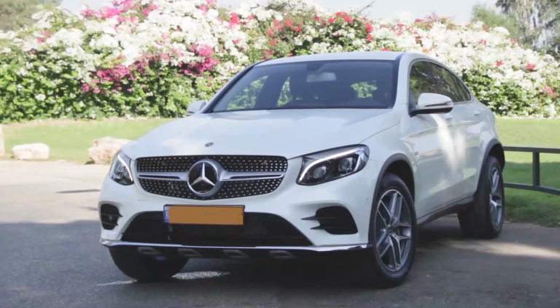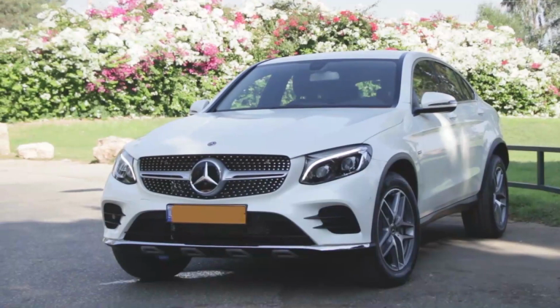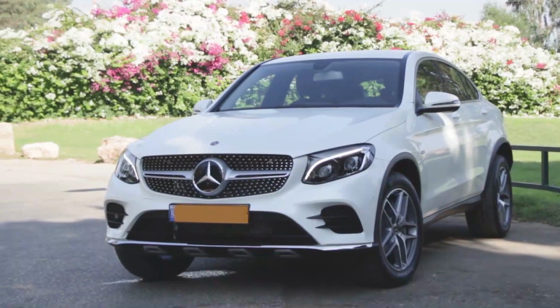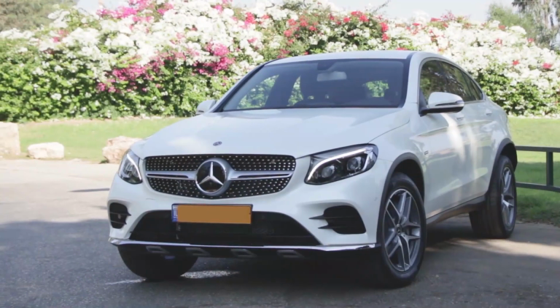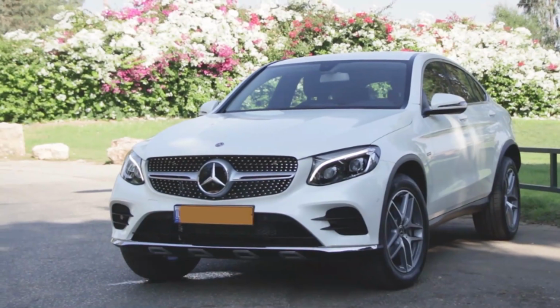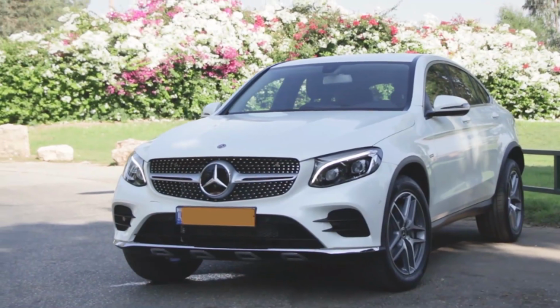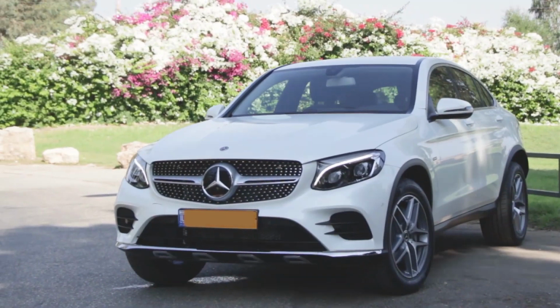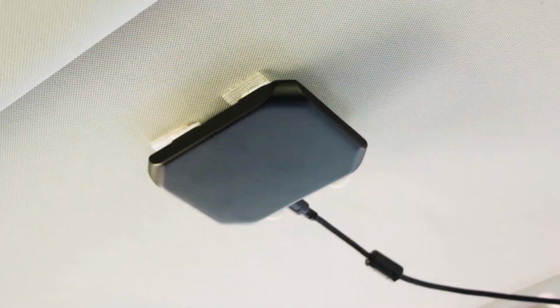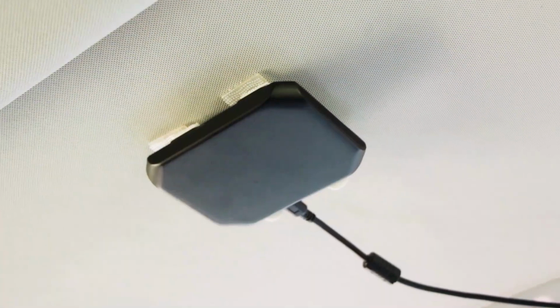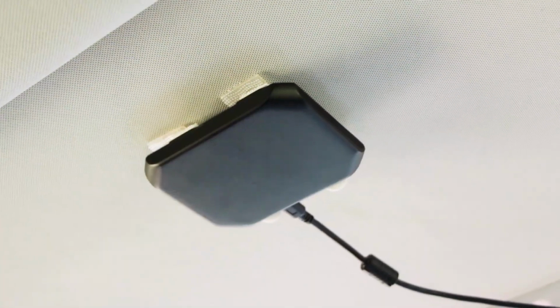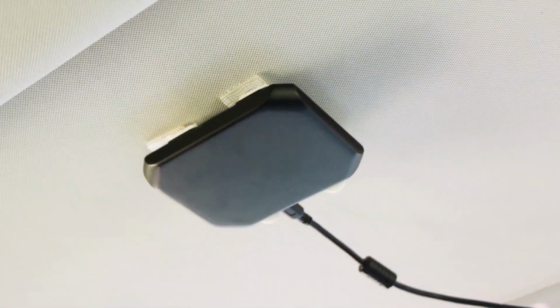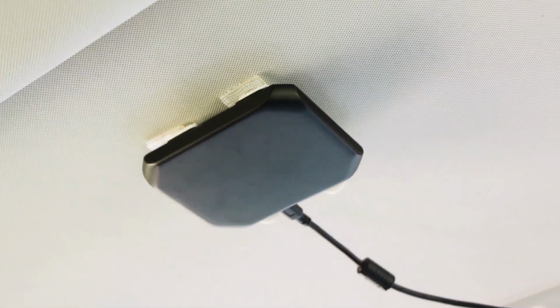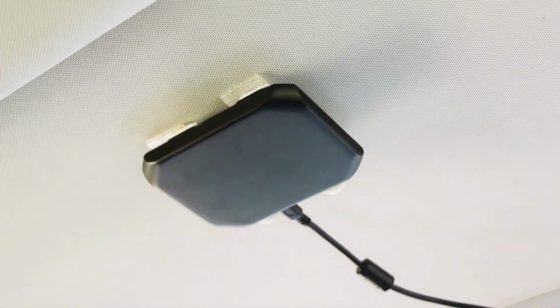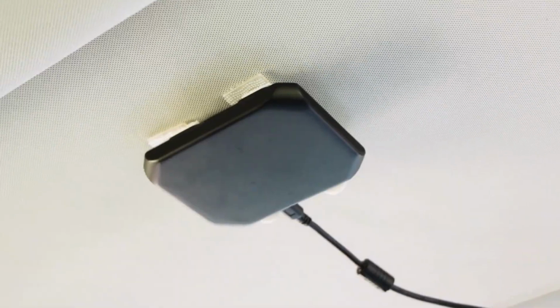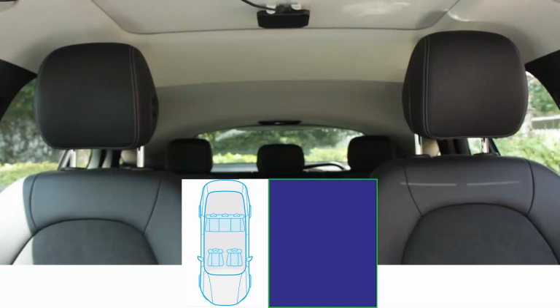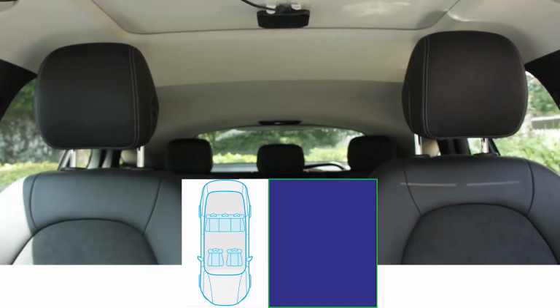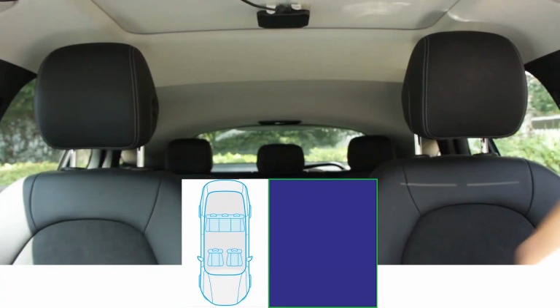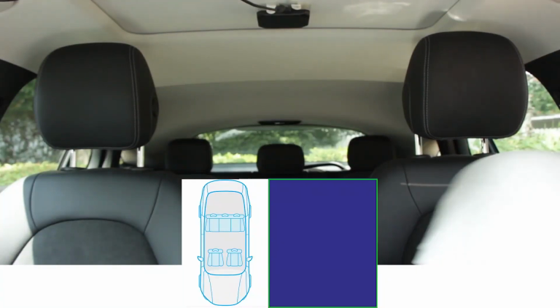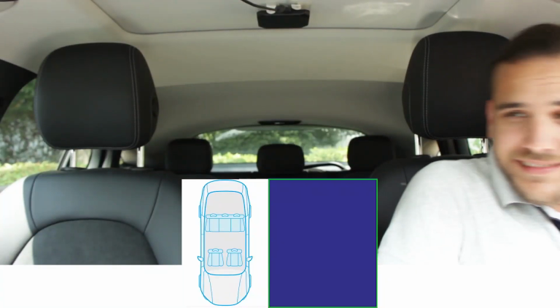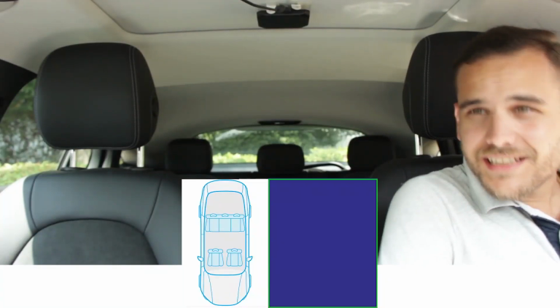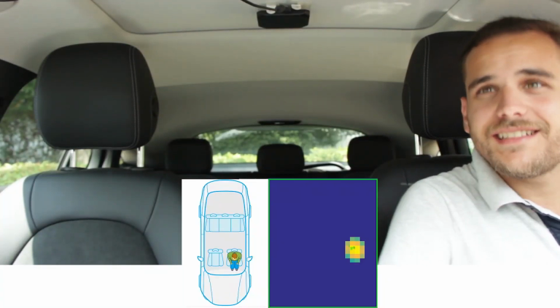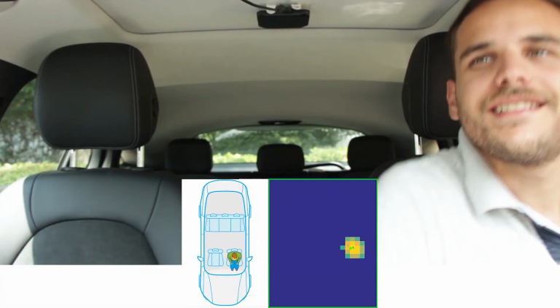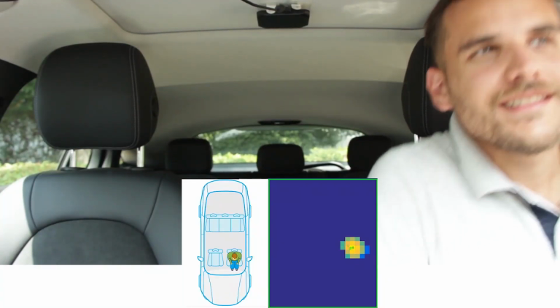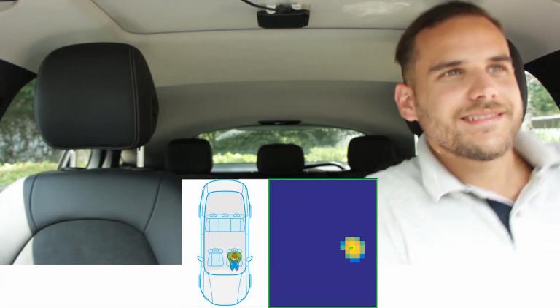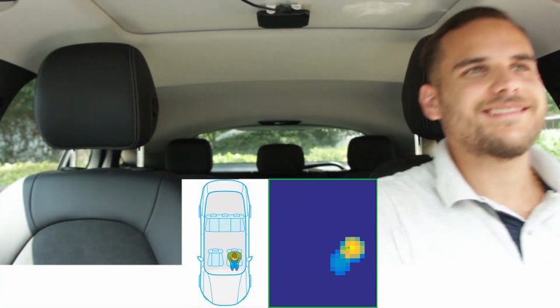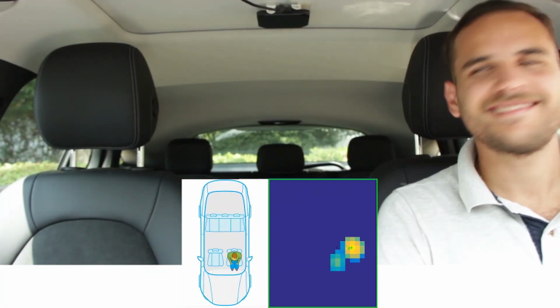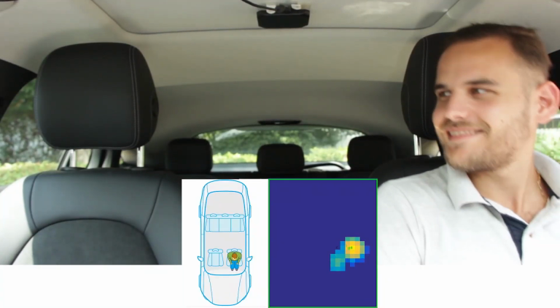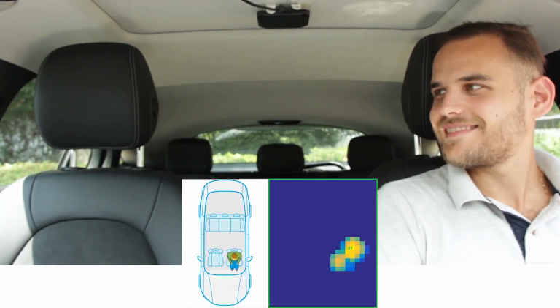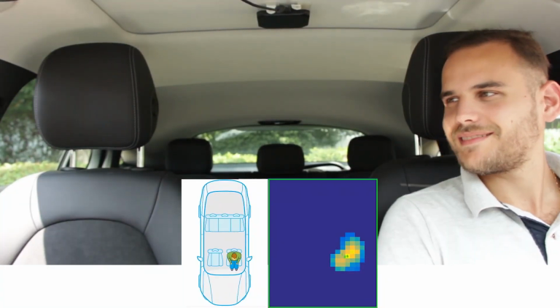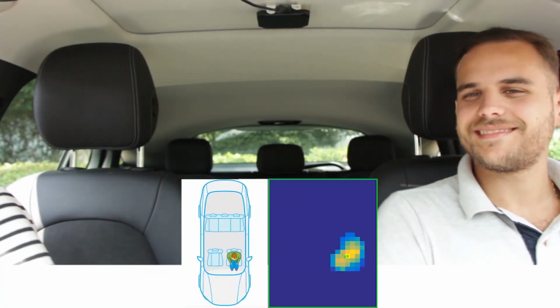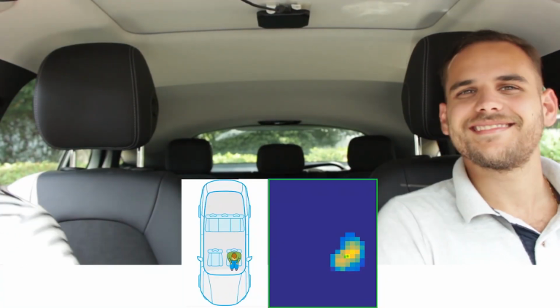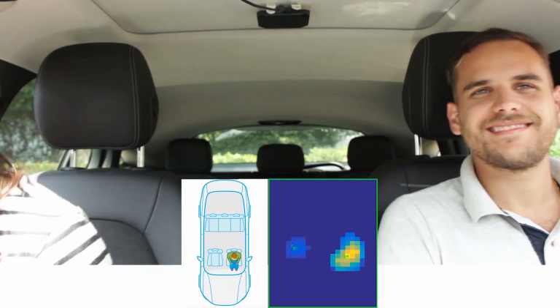Today we have it running in a car, attached to the ceiling. On the blue screen, you can see the raw data showing that someone has entered the car.